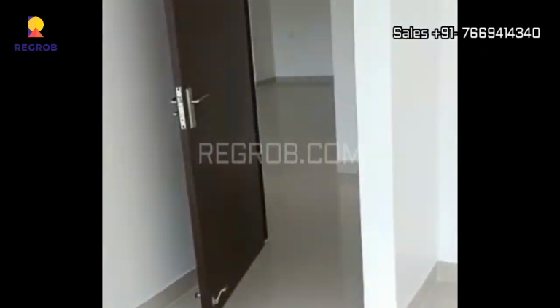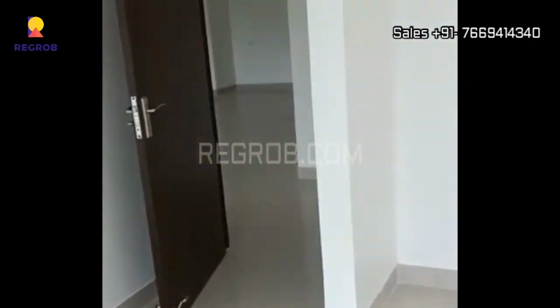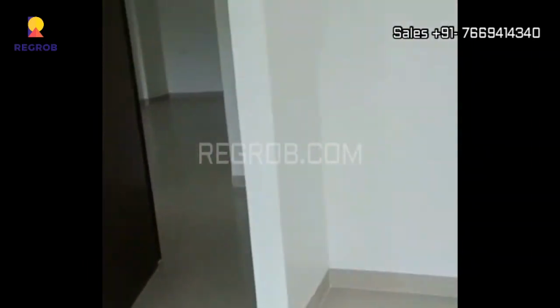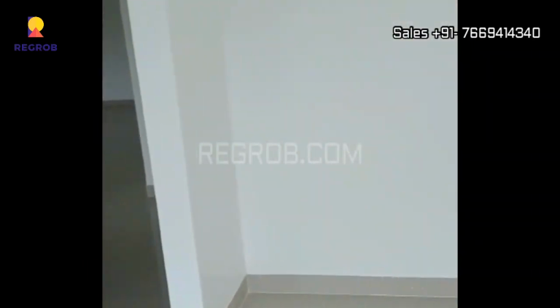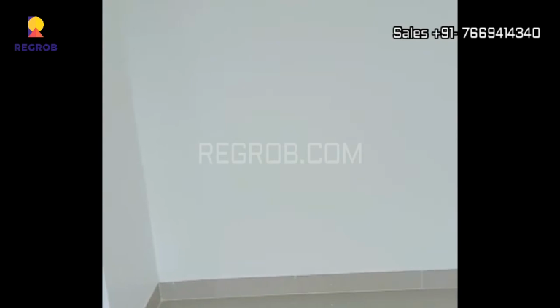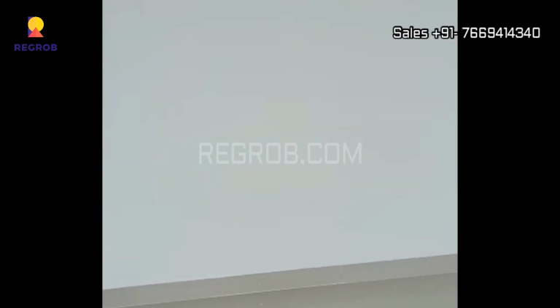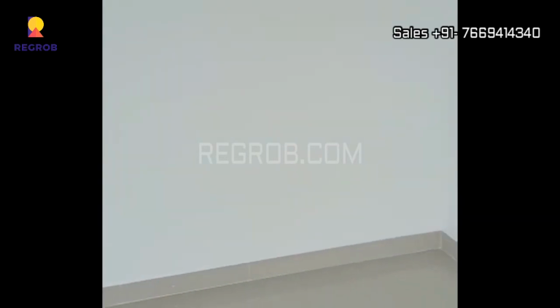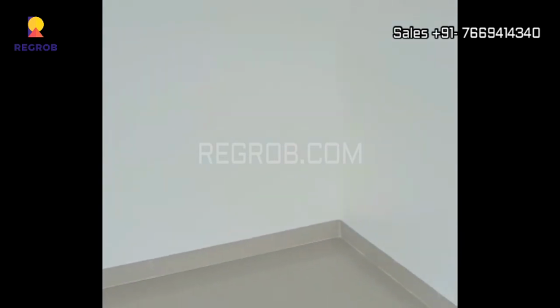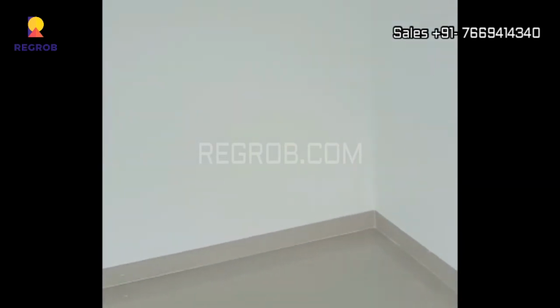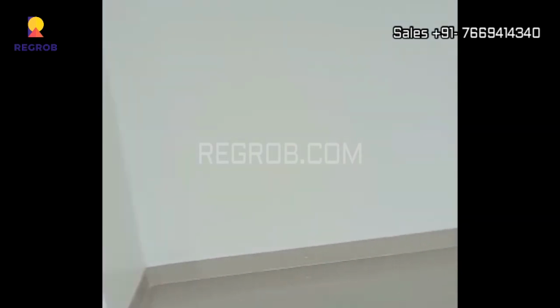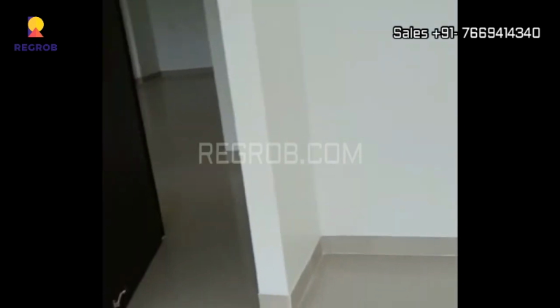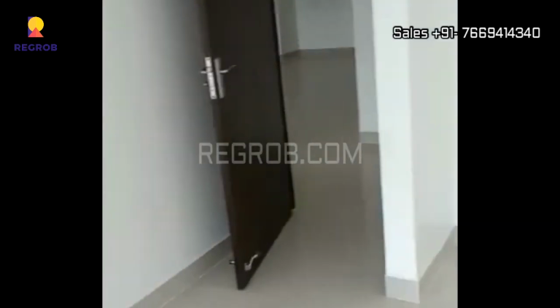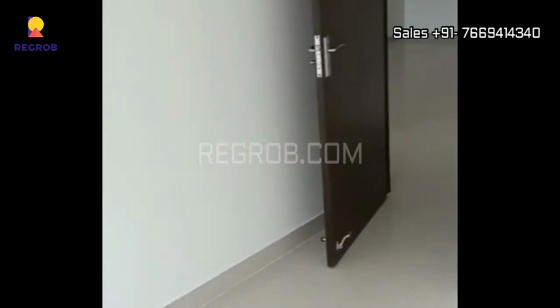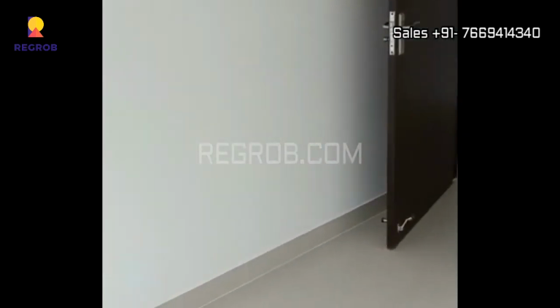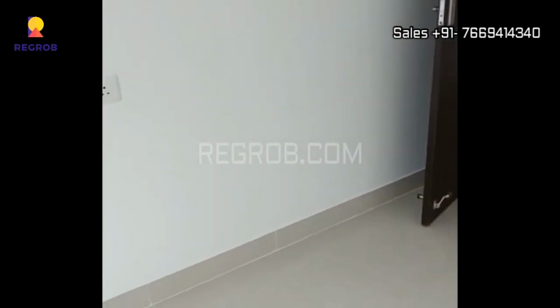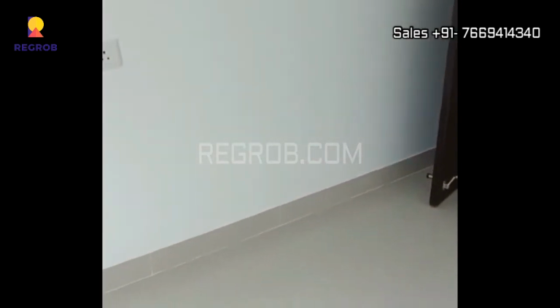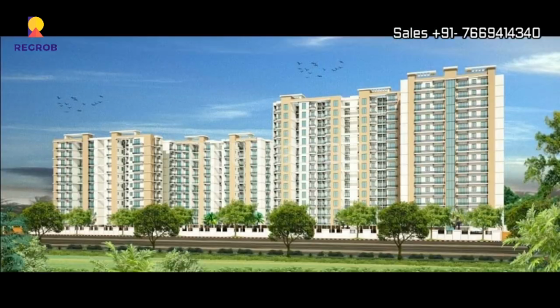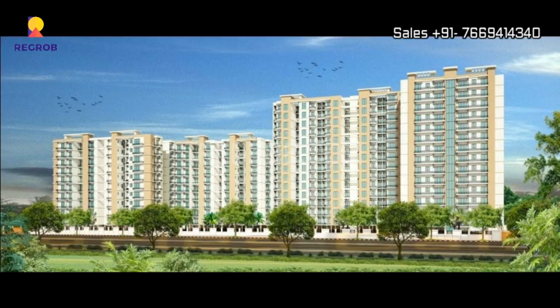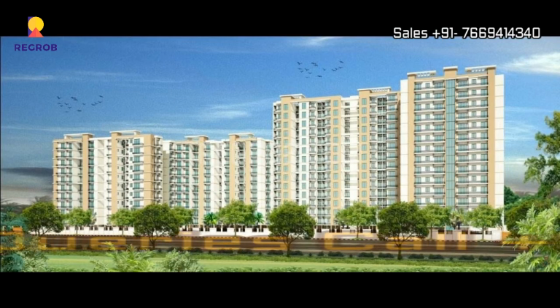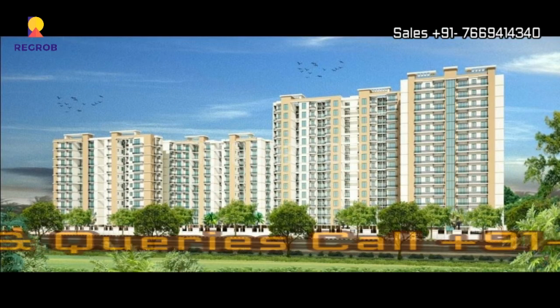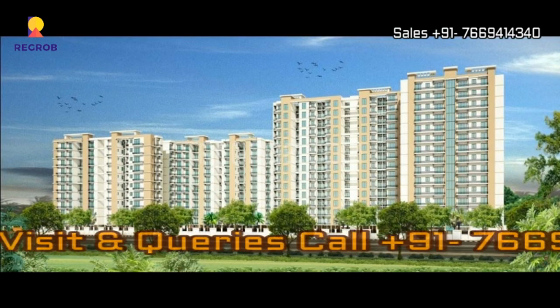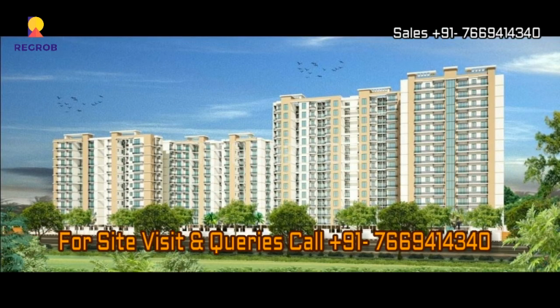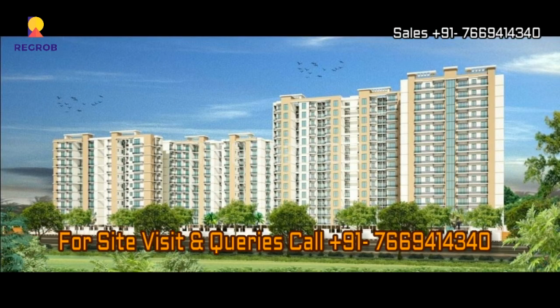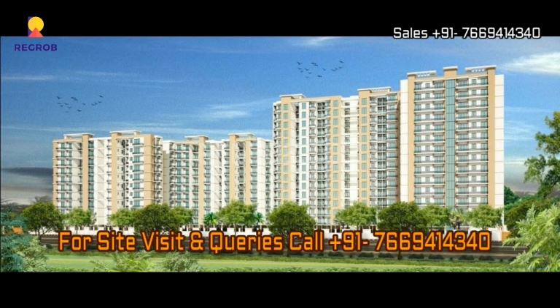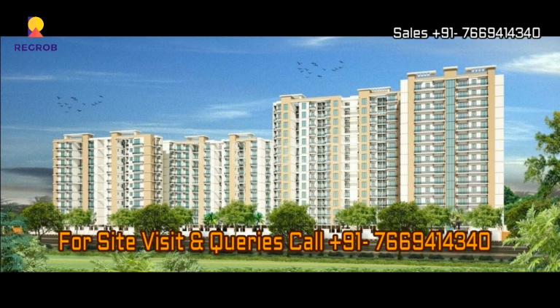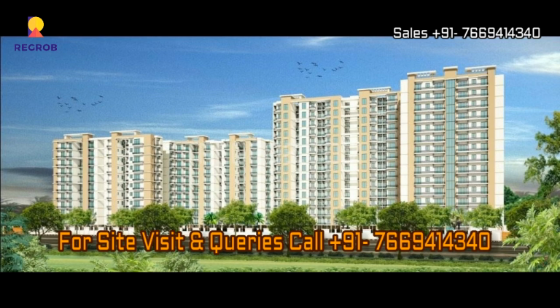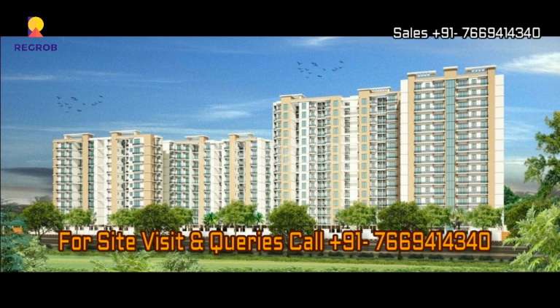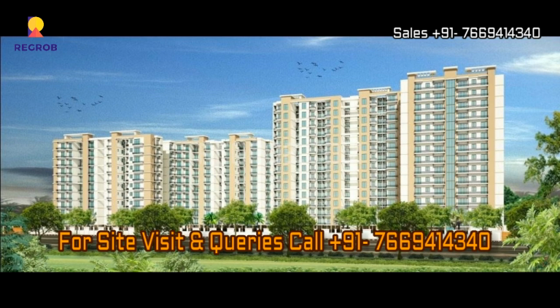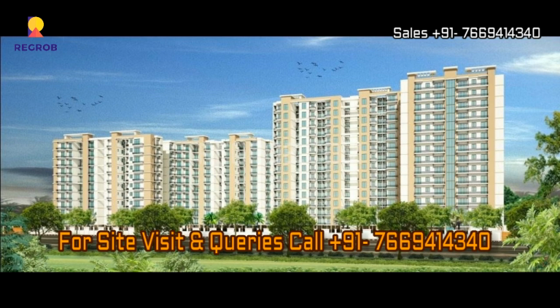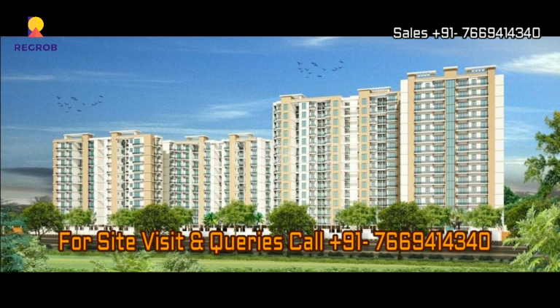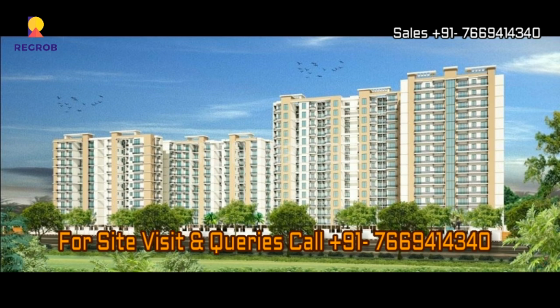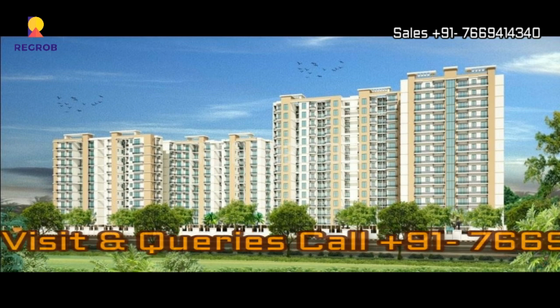So friends, this is the two BHK flat we have shown you. That's all in this video, thank you for watching.